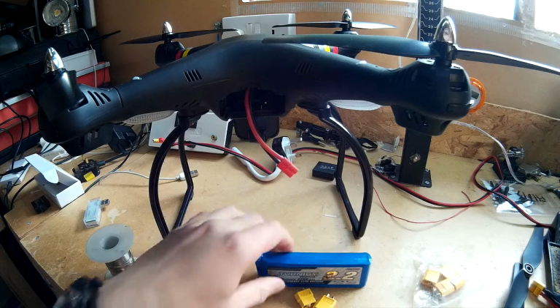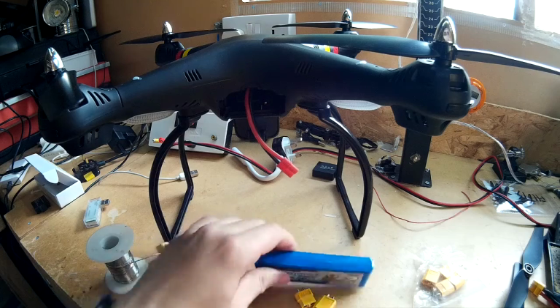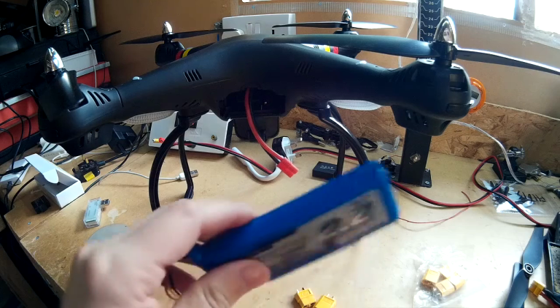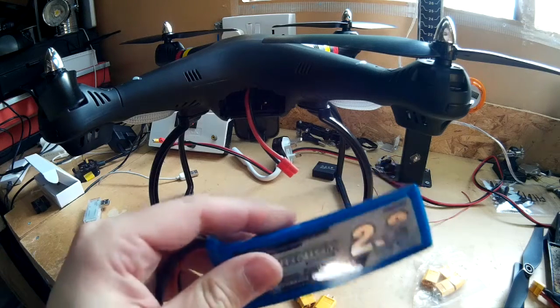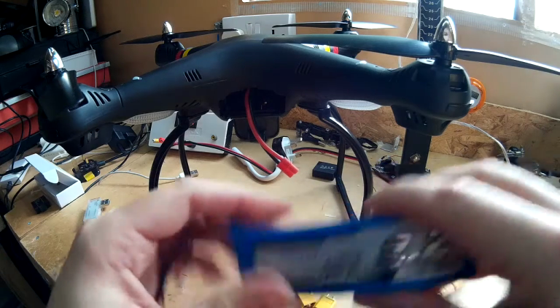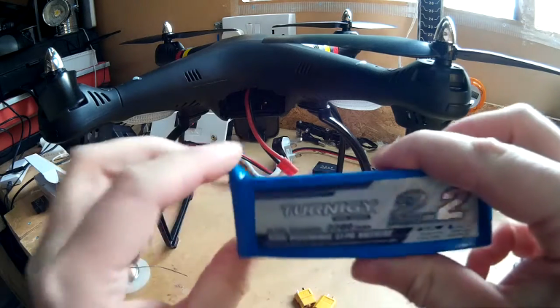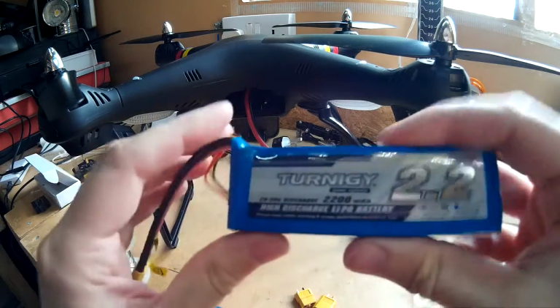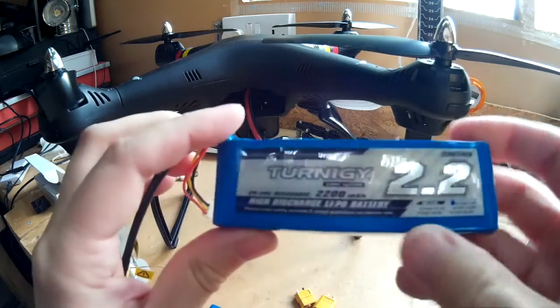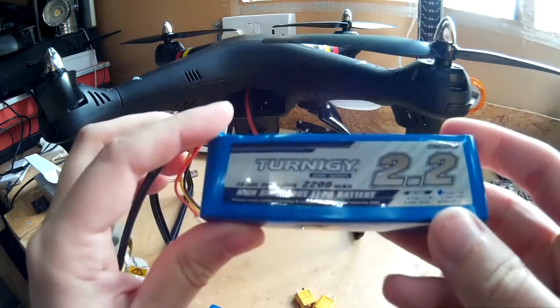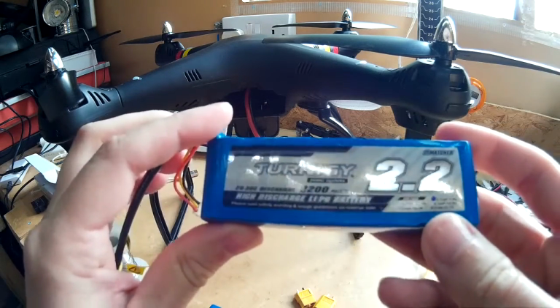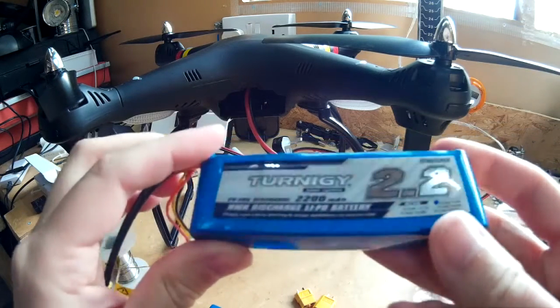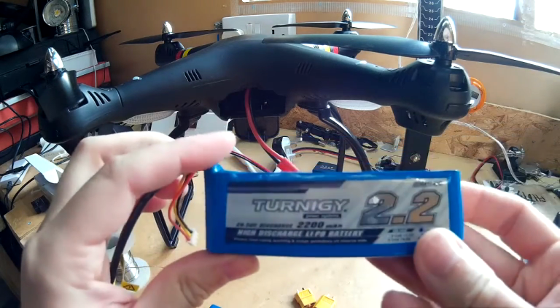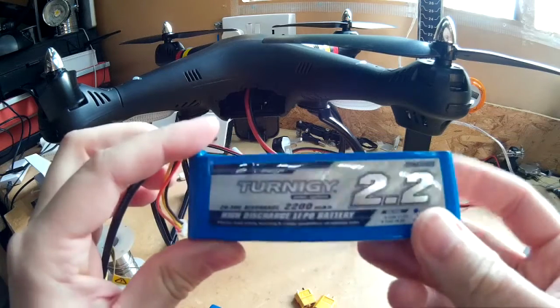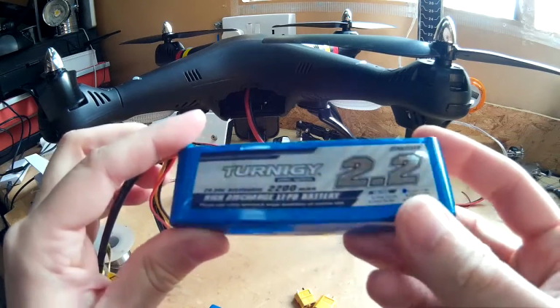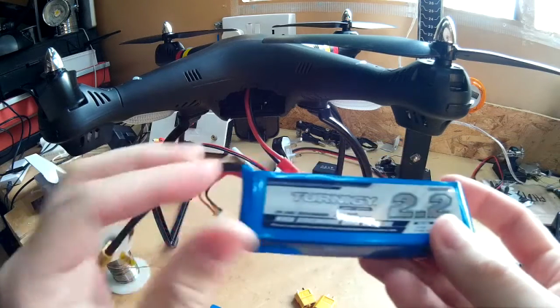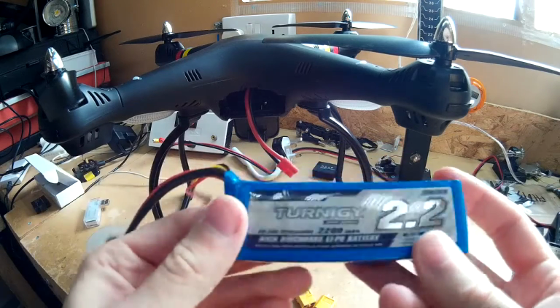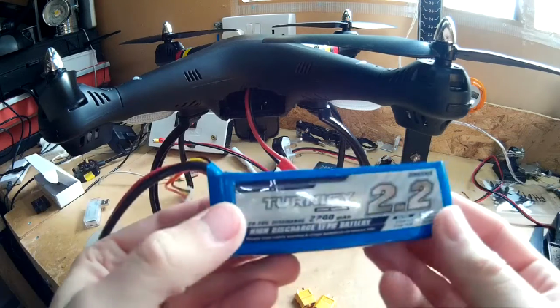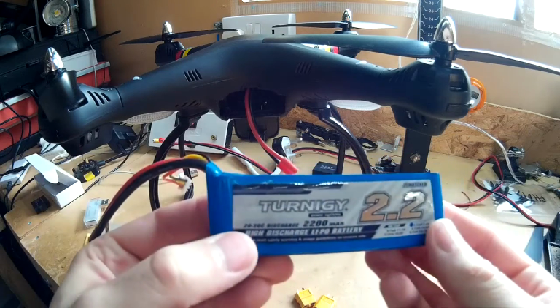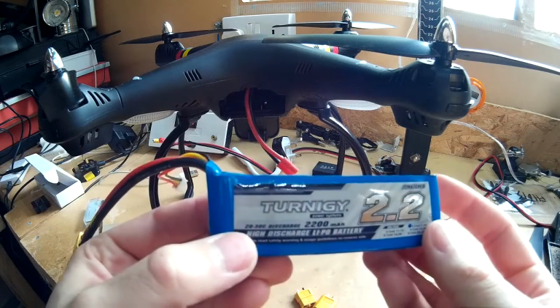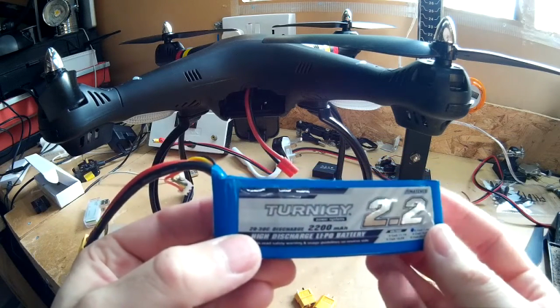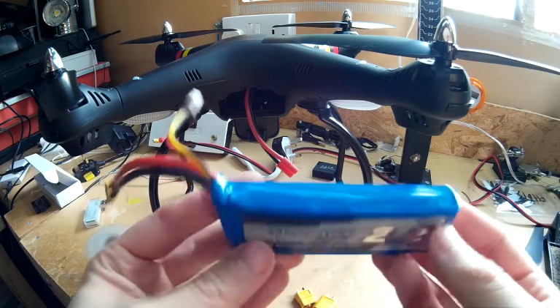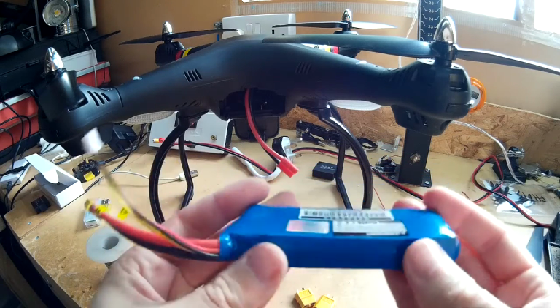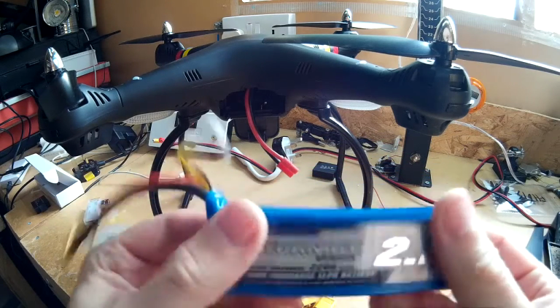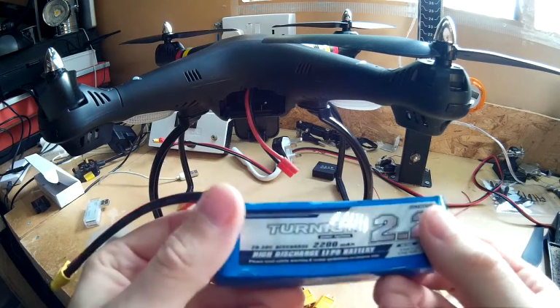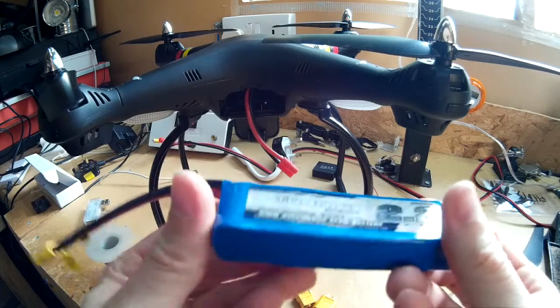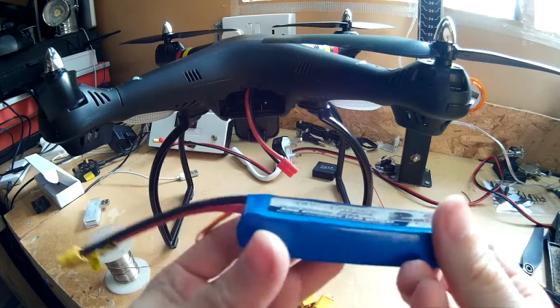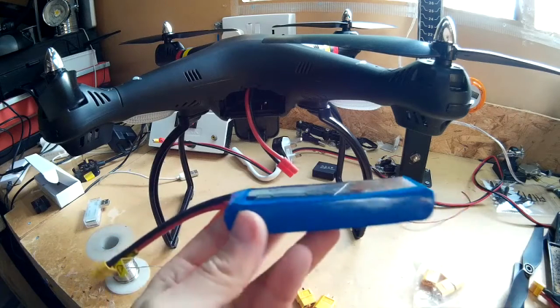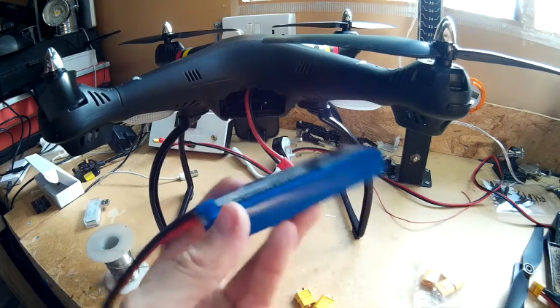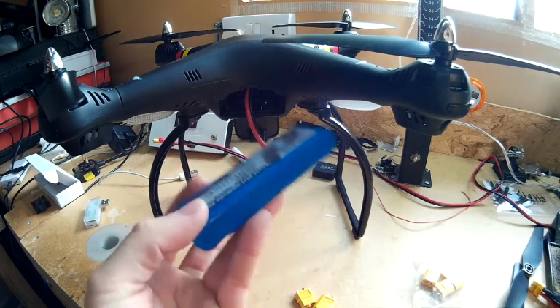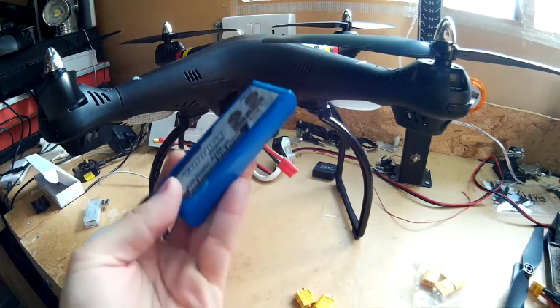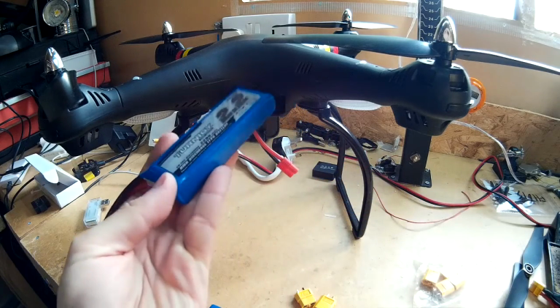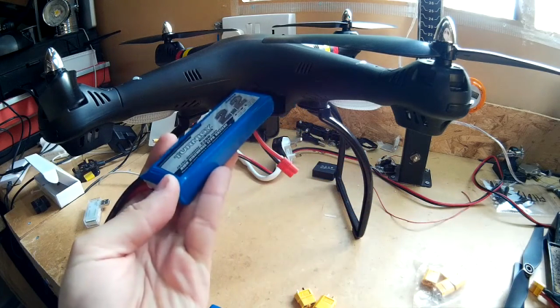I've just got this in the post today. It's a Turnigy 2.2Ah battery, 7.4V, and I bought it for the C-MAT X8C.